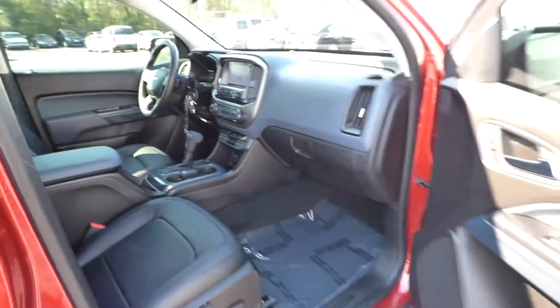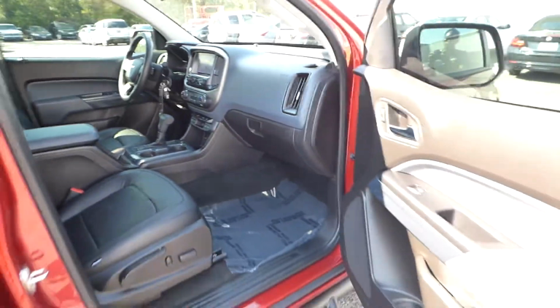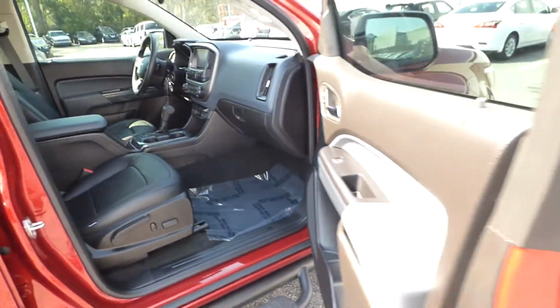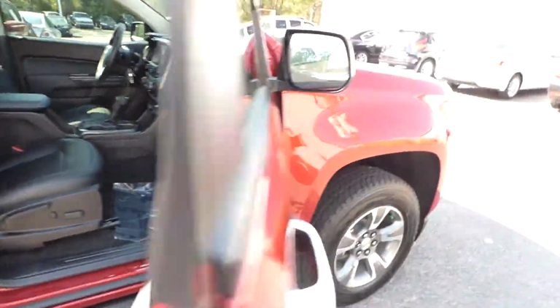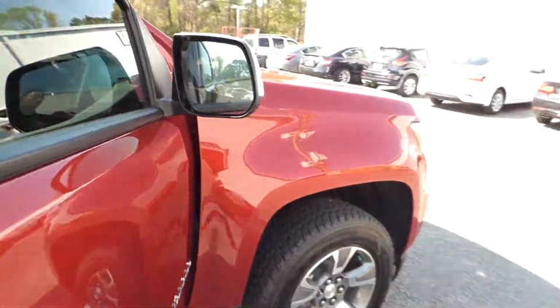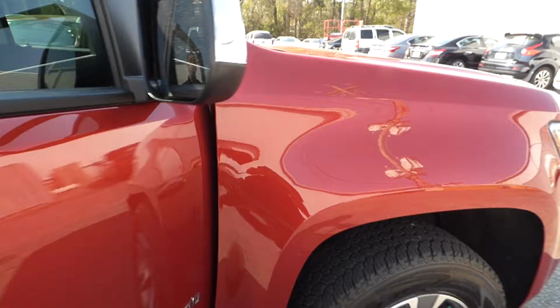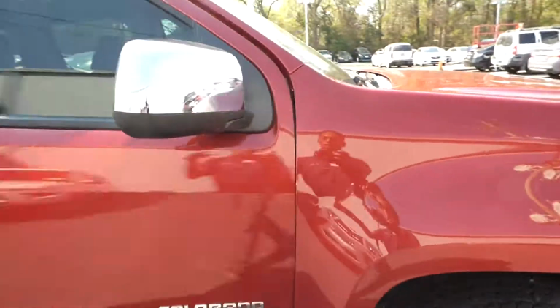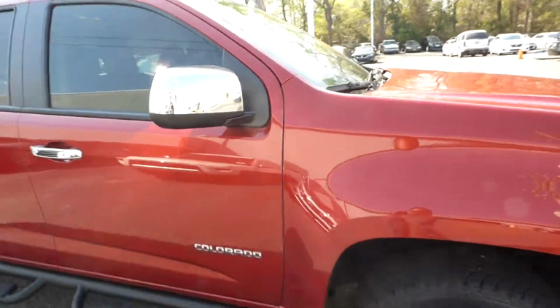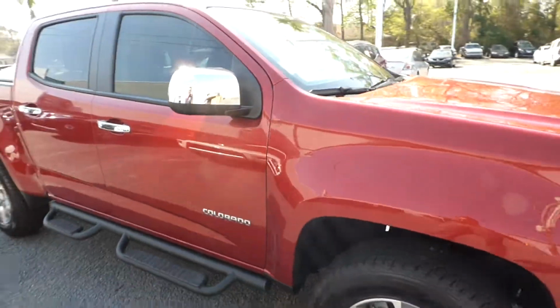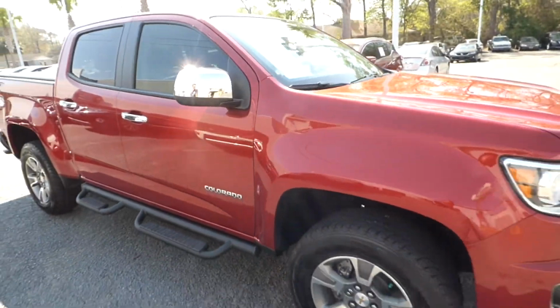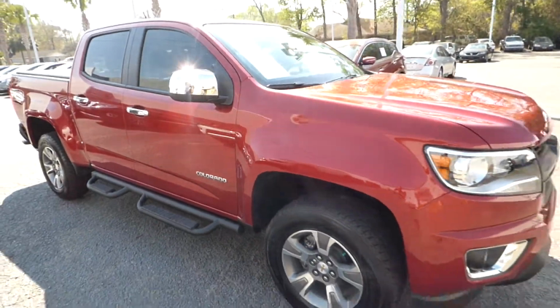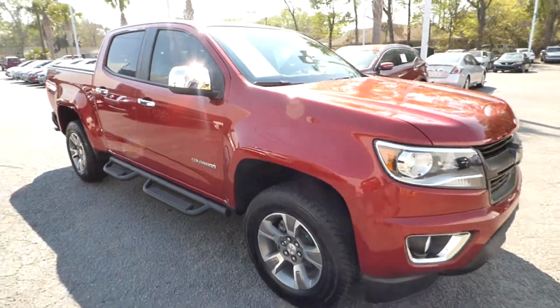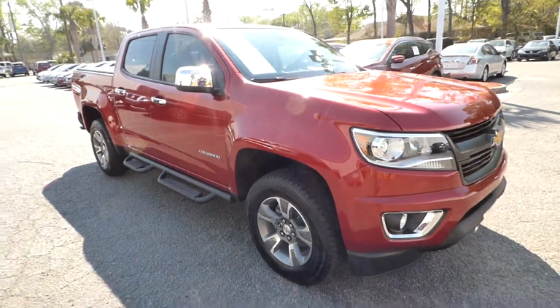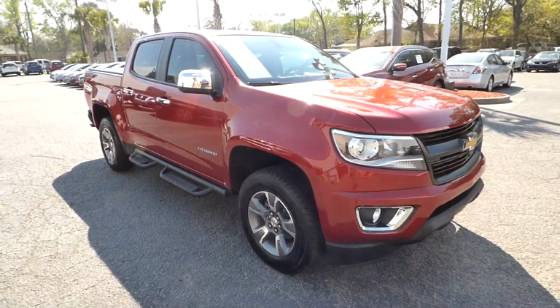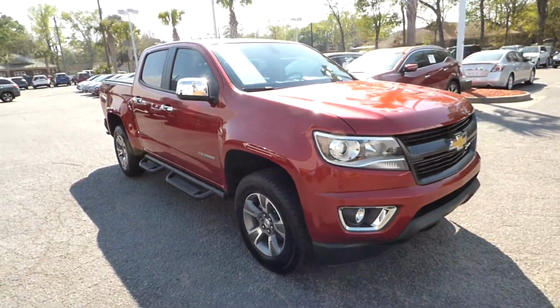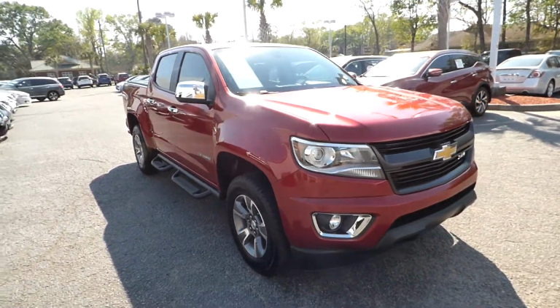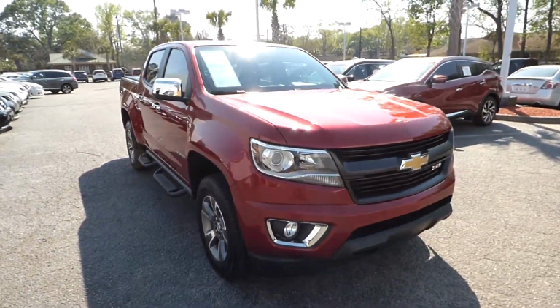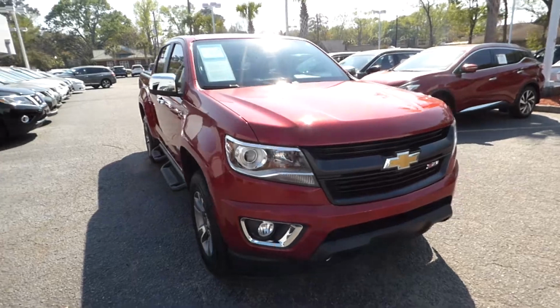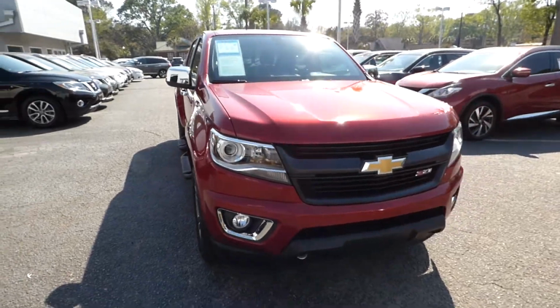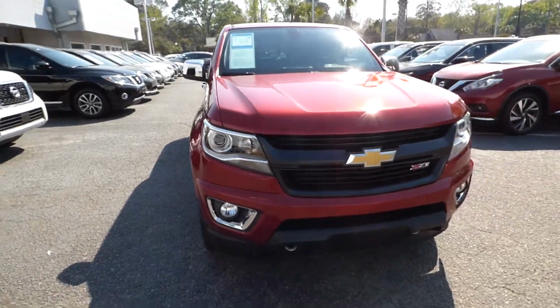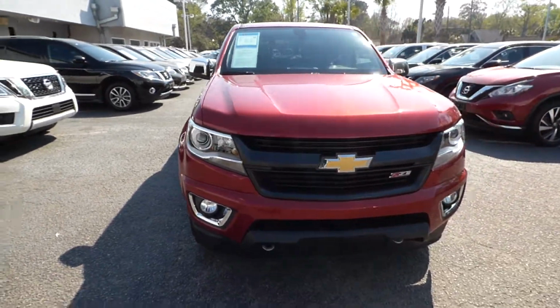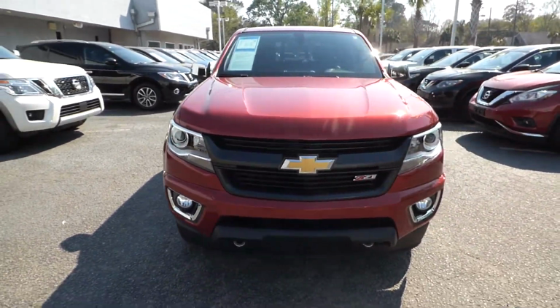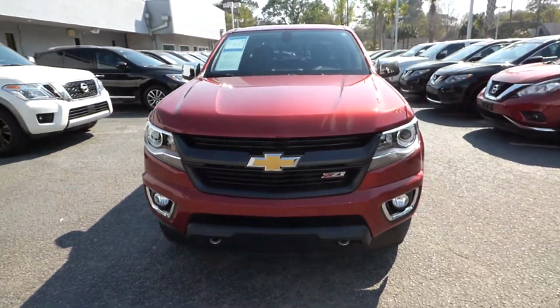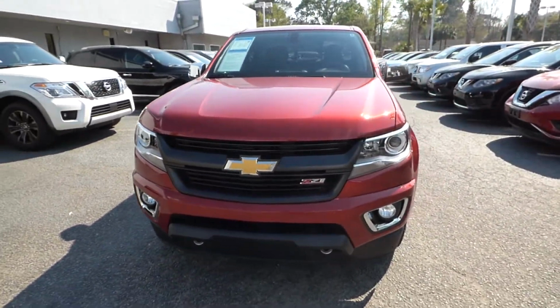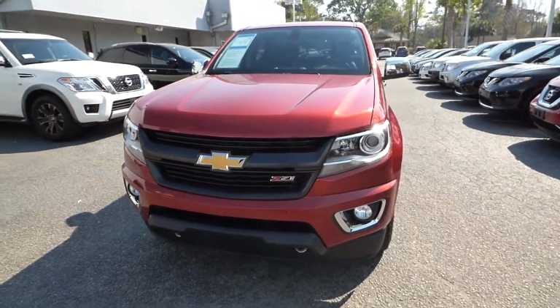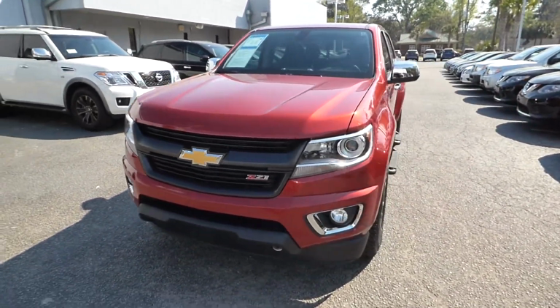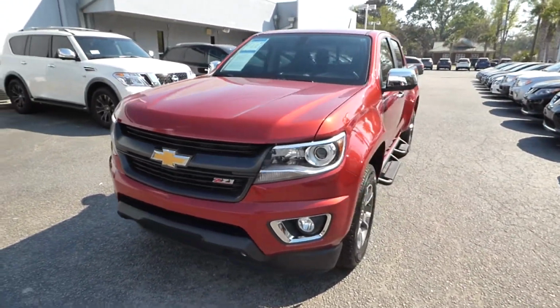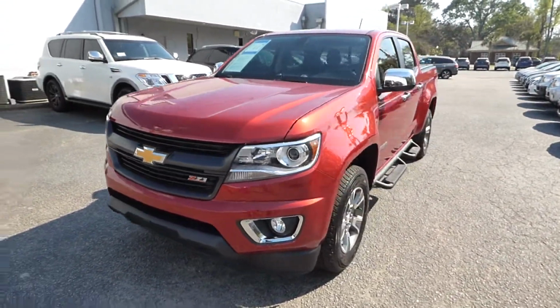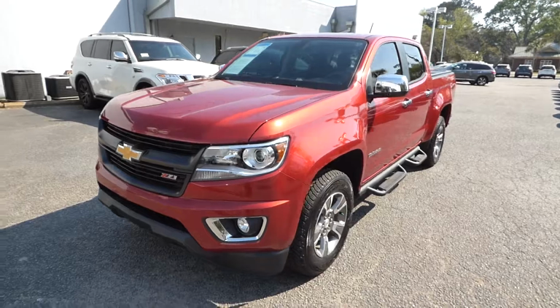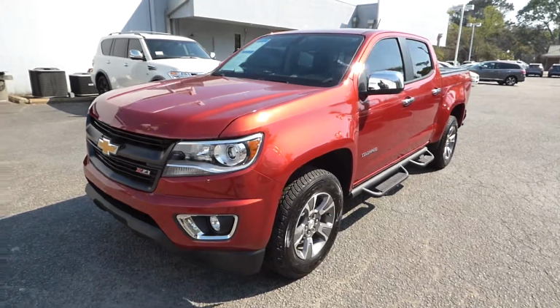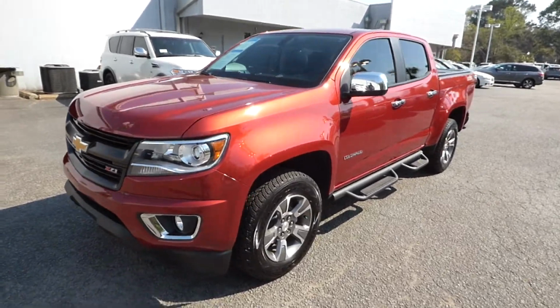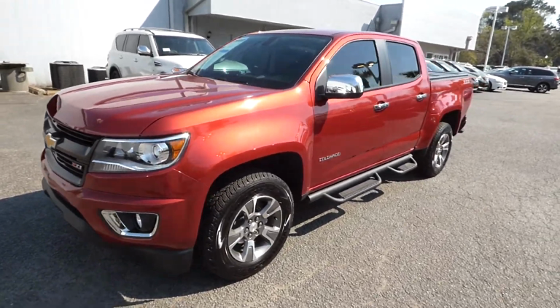For more information on this vehicle, visit us online at charlestonnissan.com or call us right here at the dealership at 843-571-2810, or come check it out and test drive it here at Charleston Nissan on Savannah Highway.